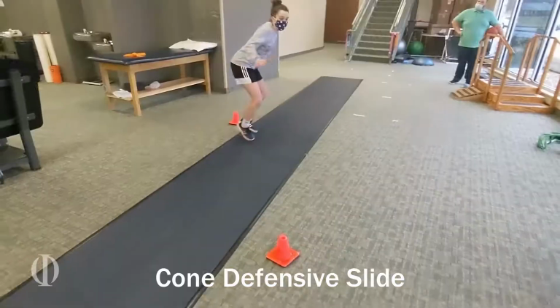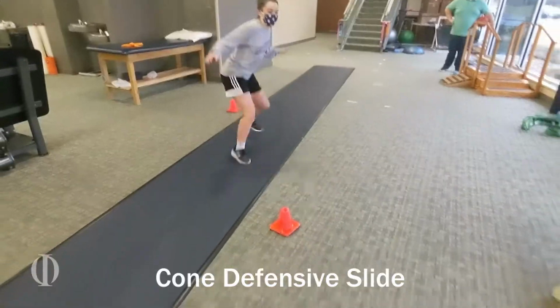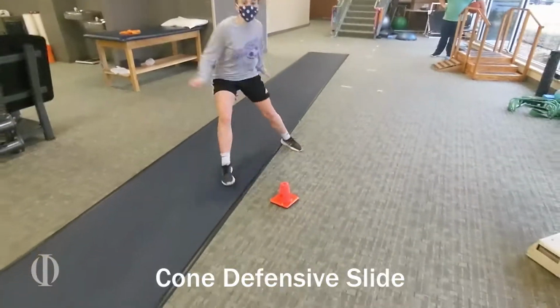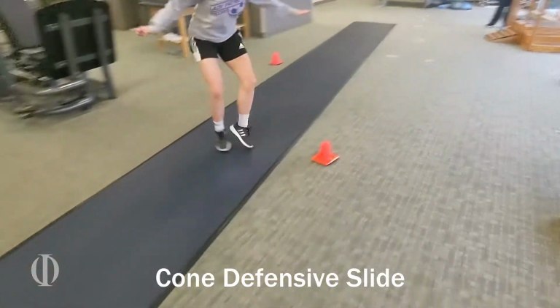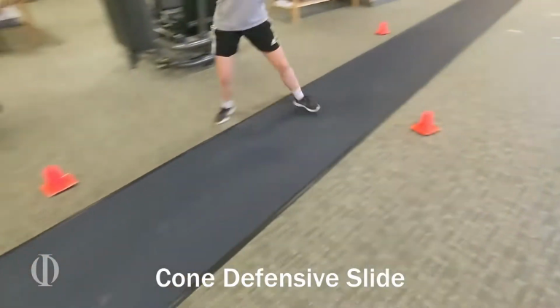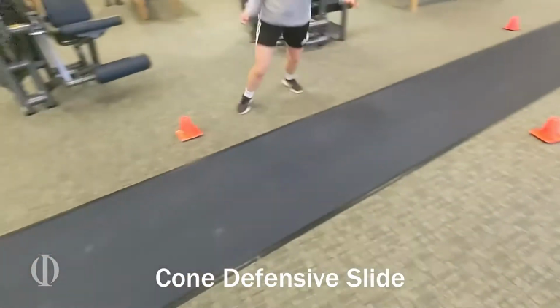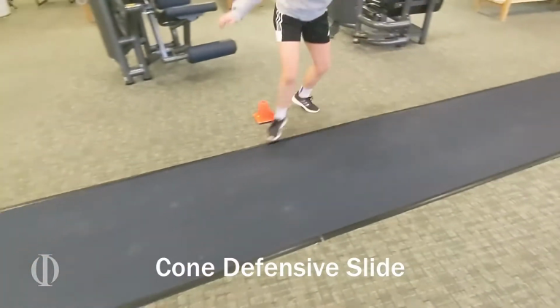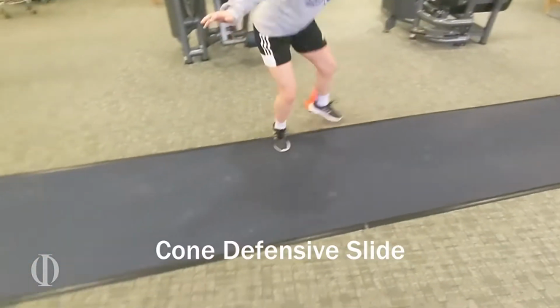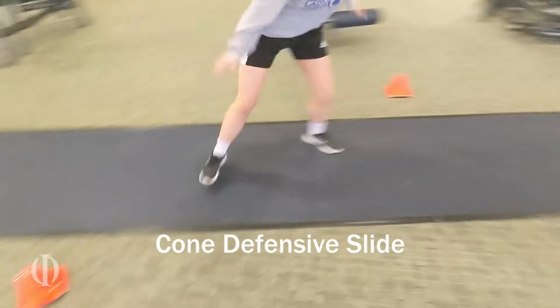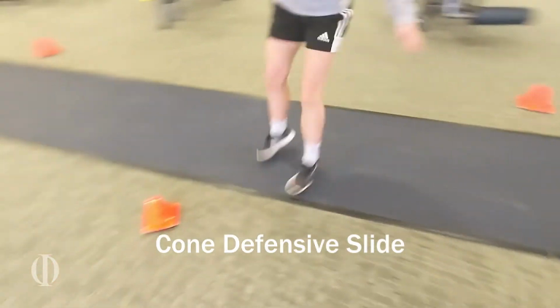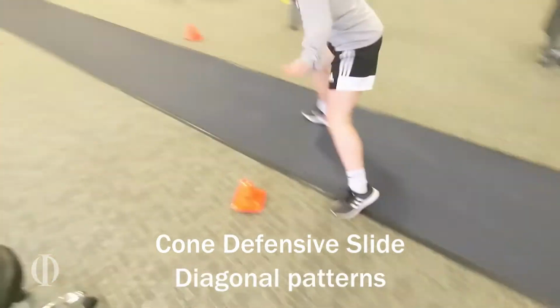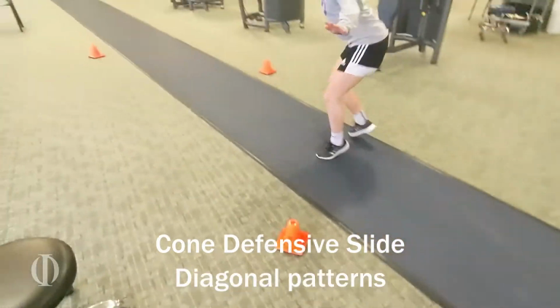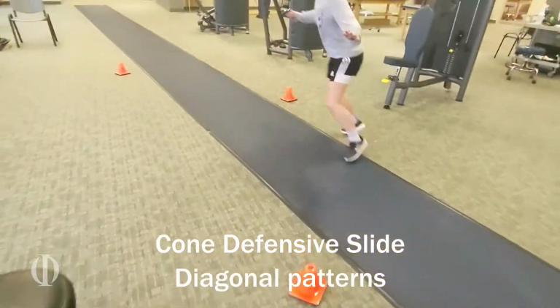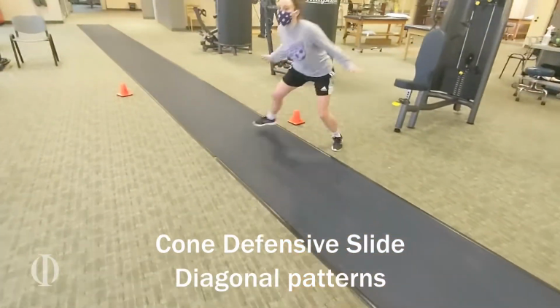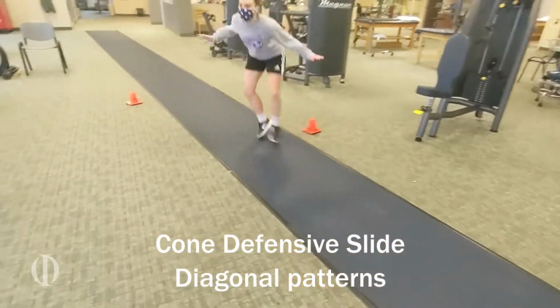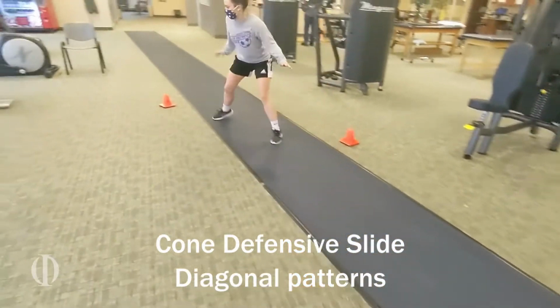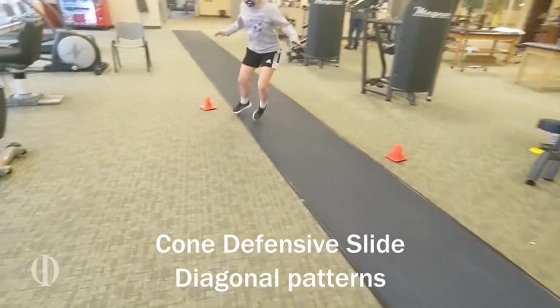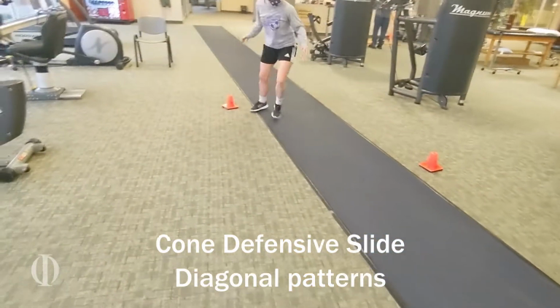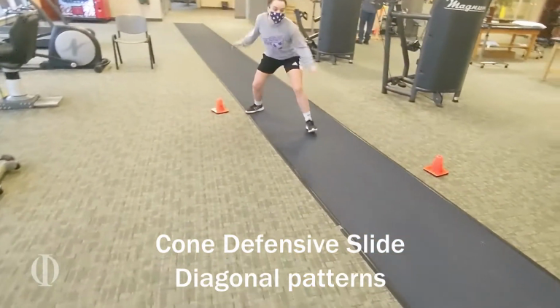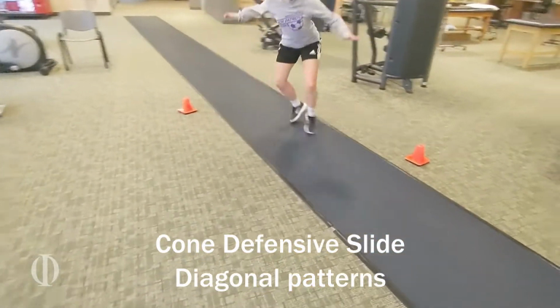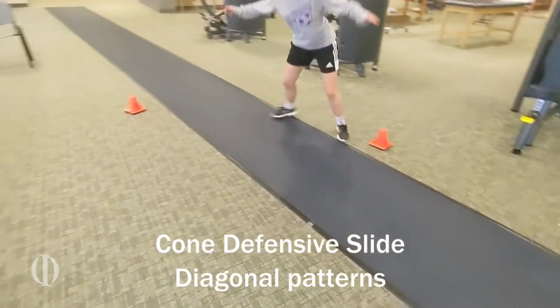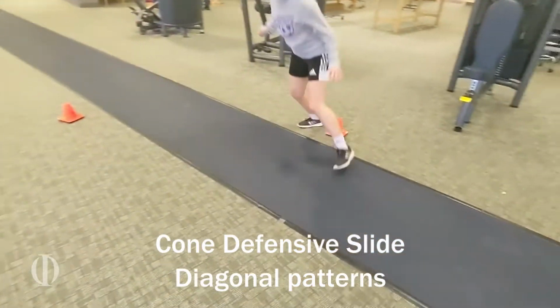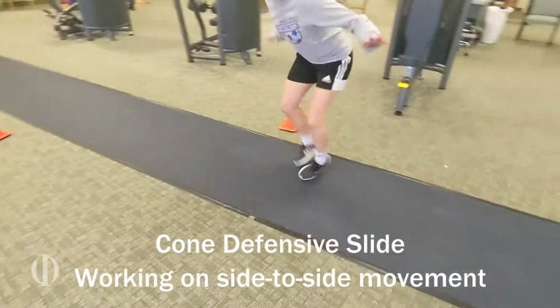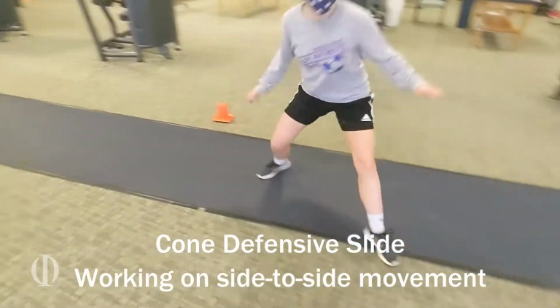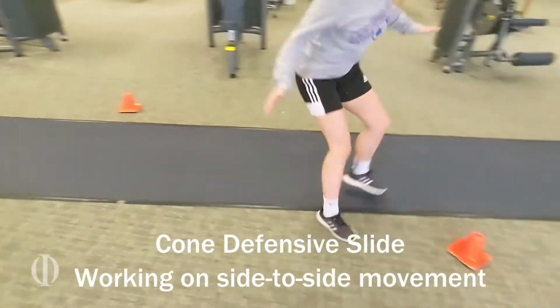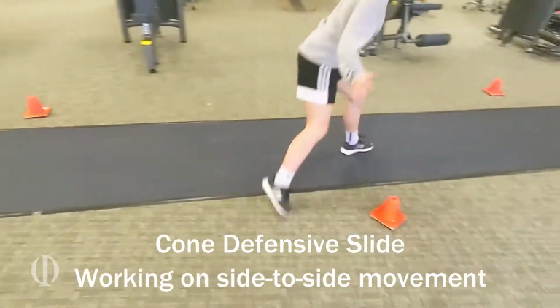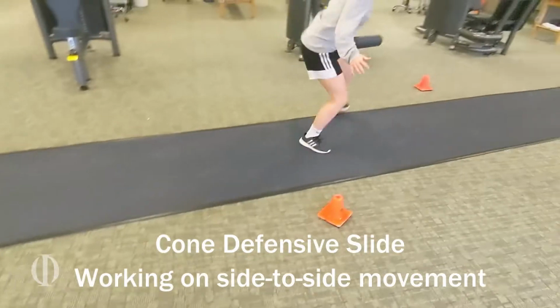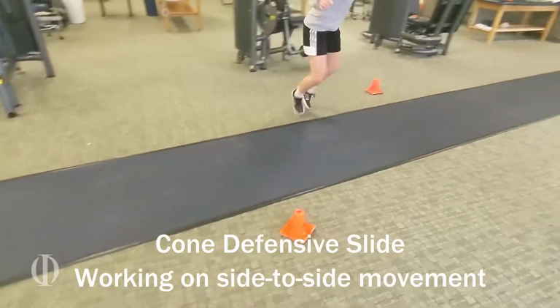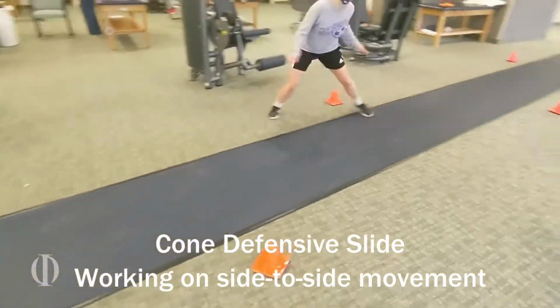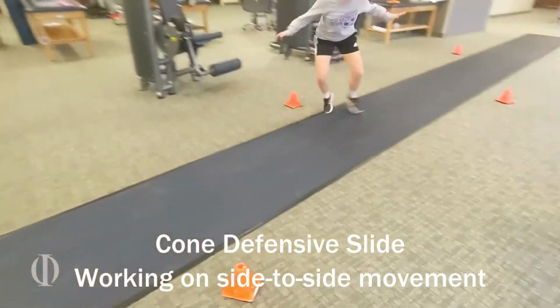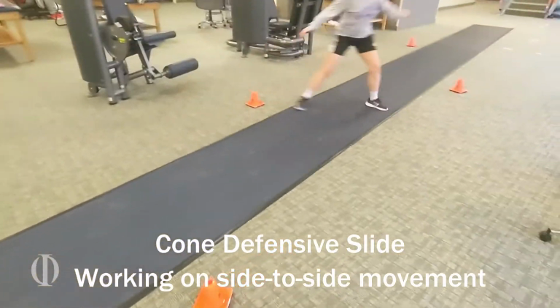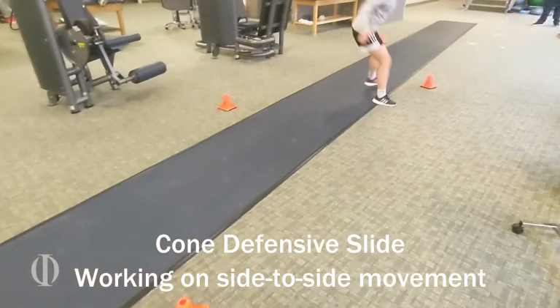Here we're working on a cone defensive slide. Basically, these are diagonal patterns where the athlete is sliding as if she was a basketball player, working on going side to side.